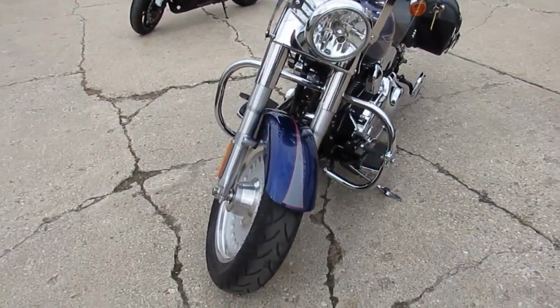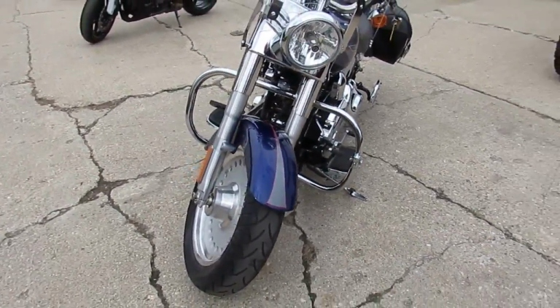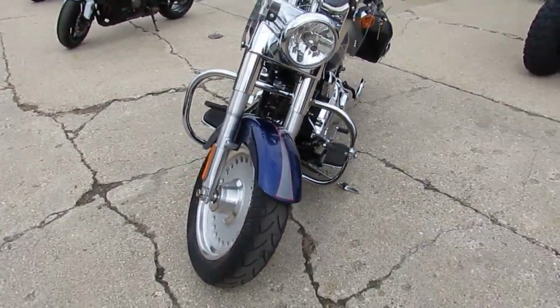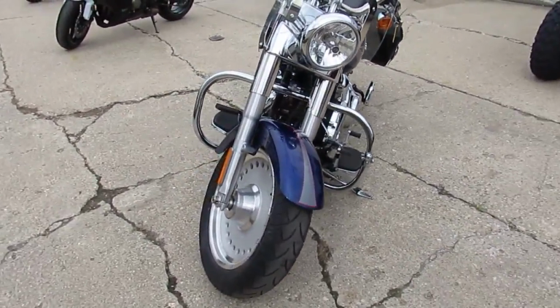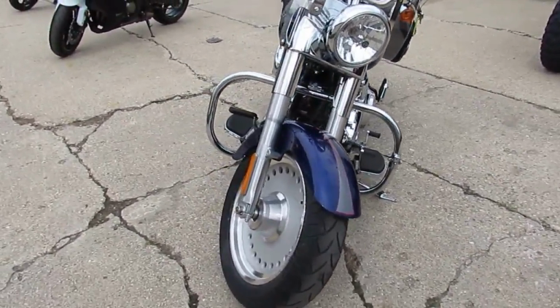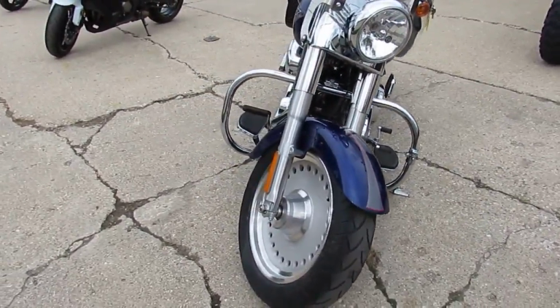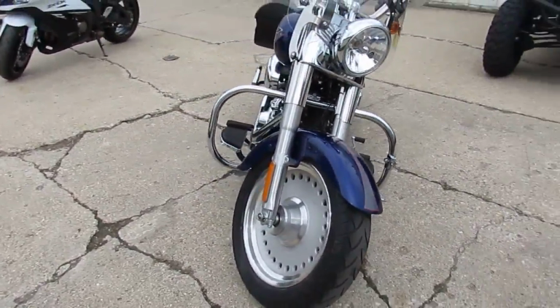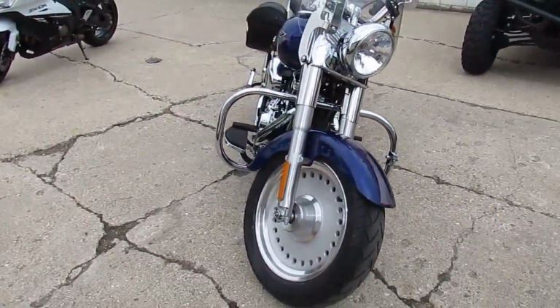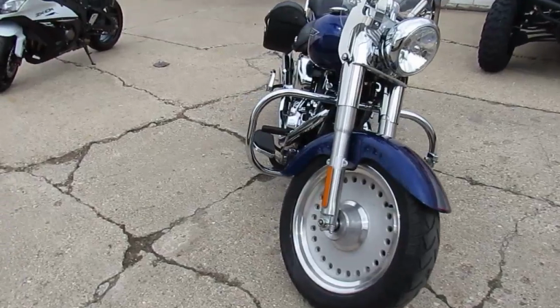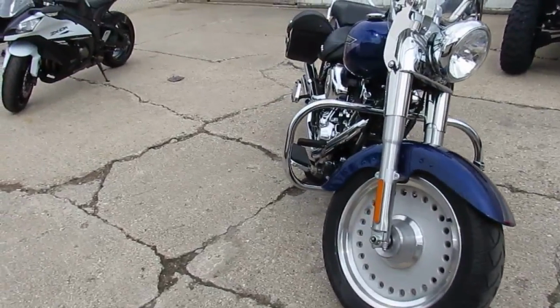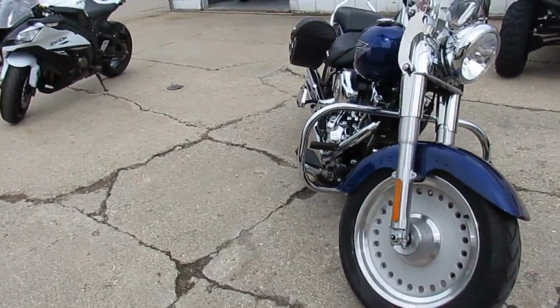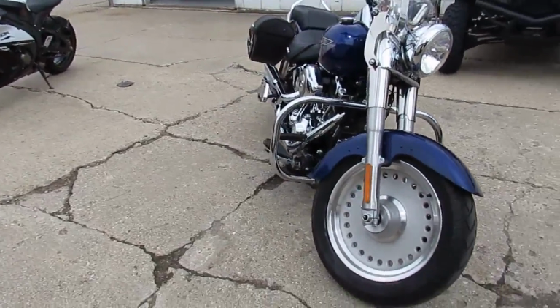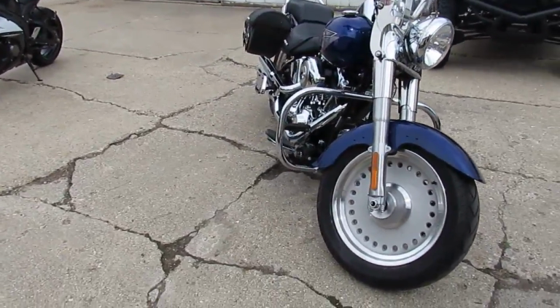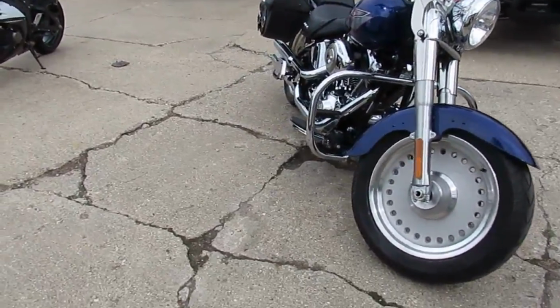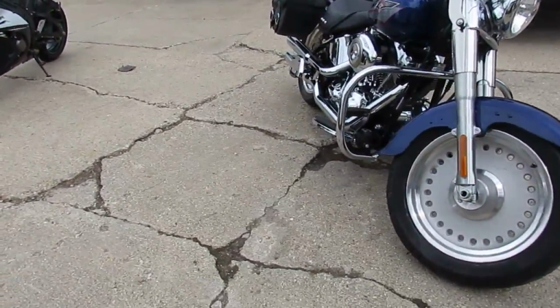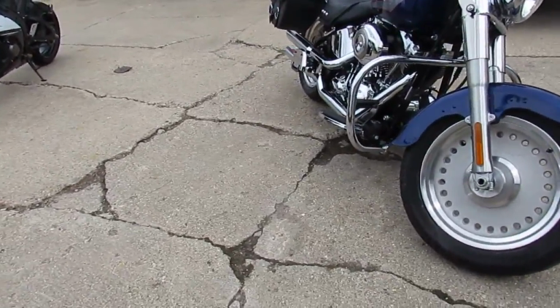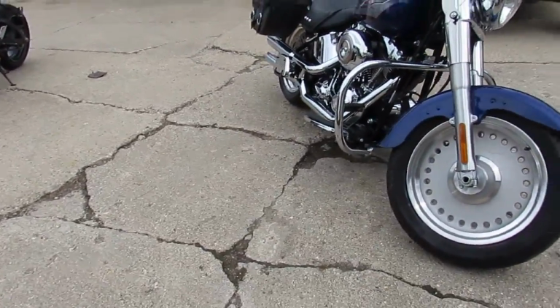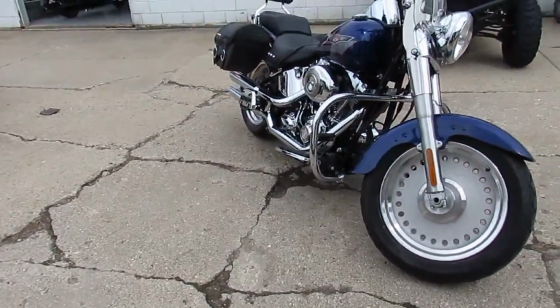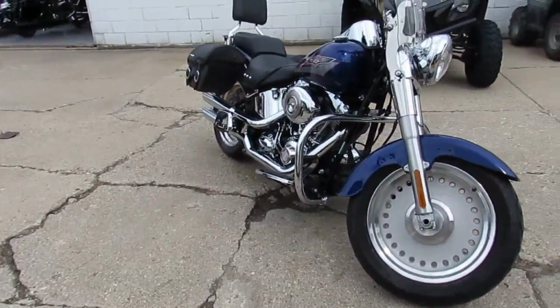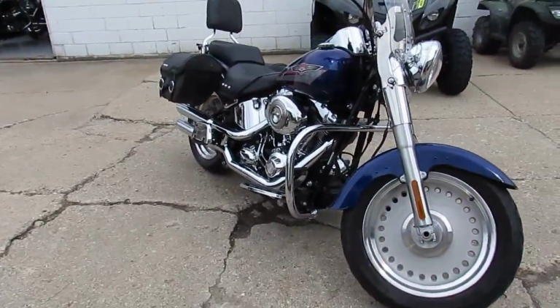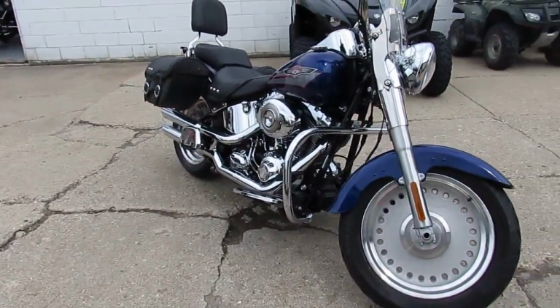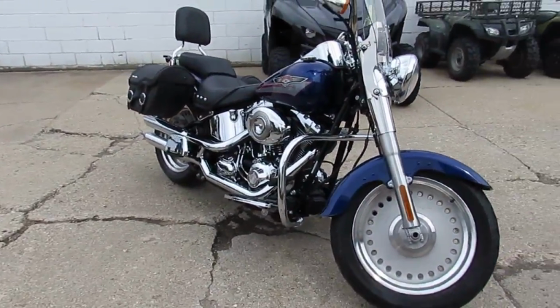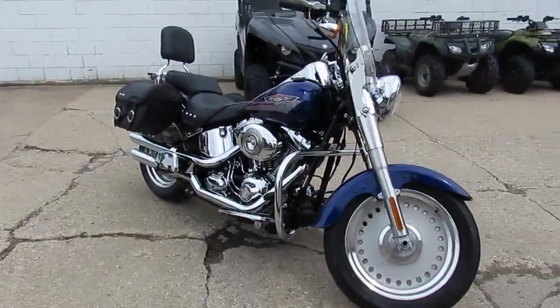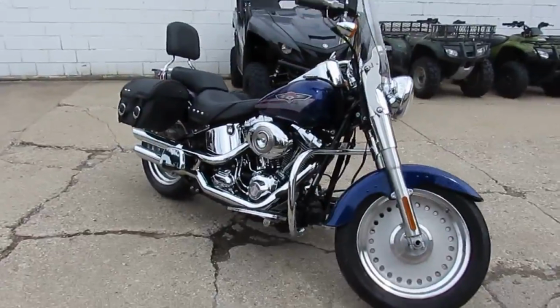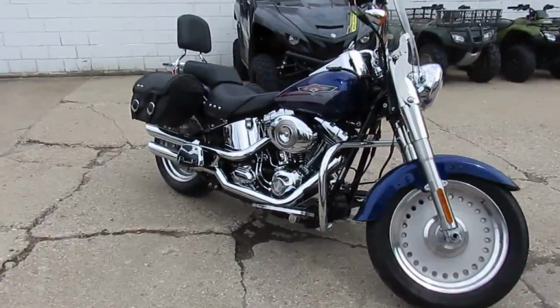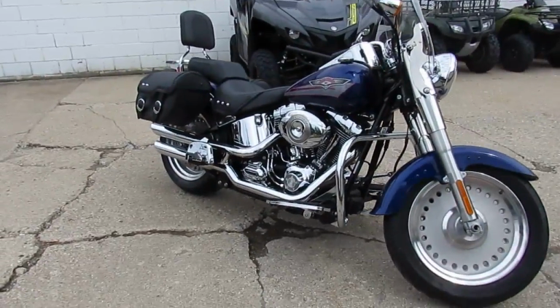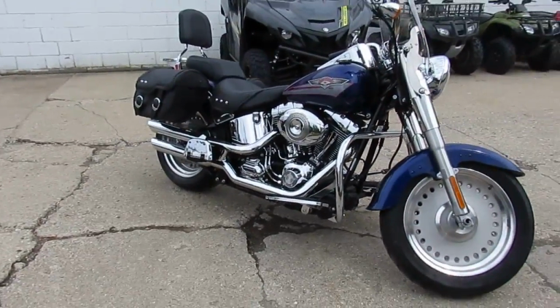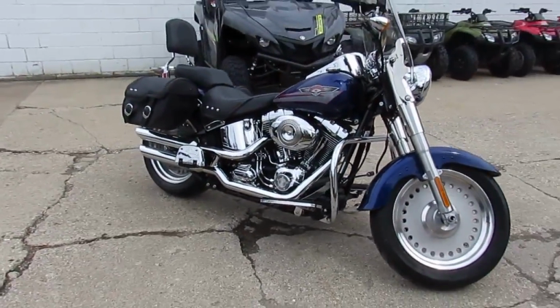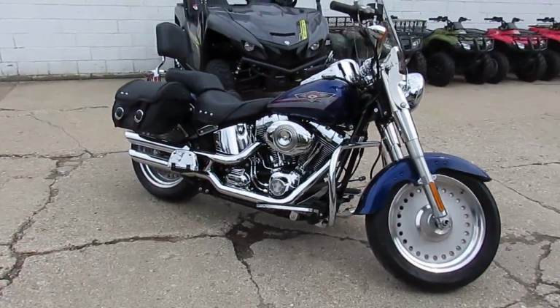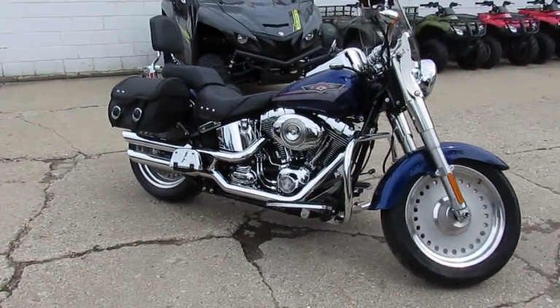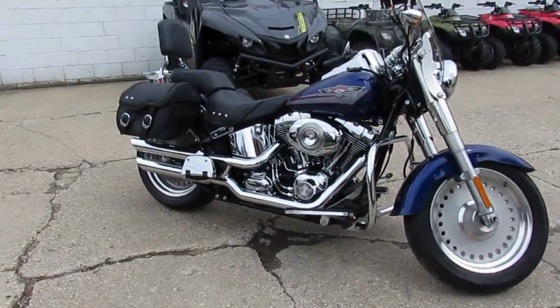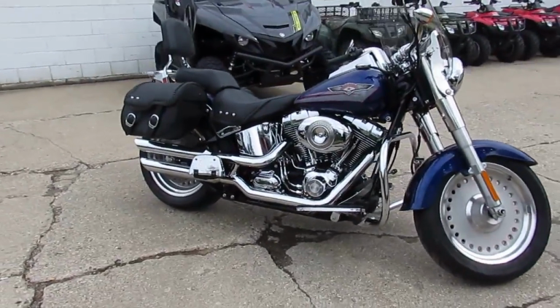As you guys can see, this thing's done right. It's got a super cool paint job, slash cut exhaust, windshield, backrest, saddlebags, luggage rack, tons of chrome. It's a great bike — 2007 Fat Boy.